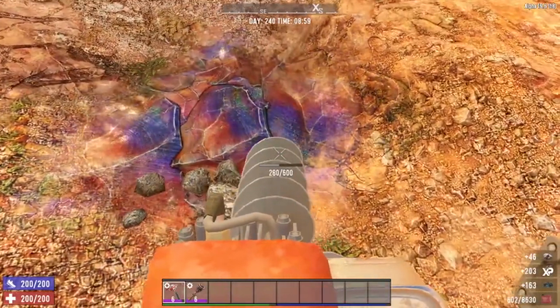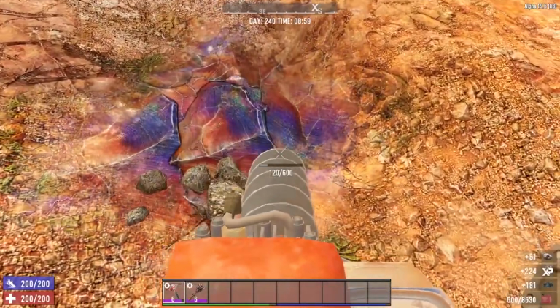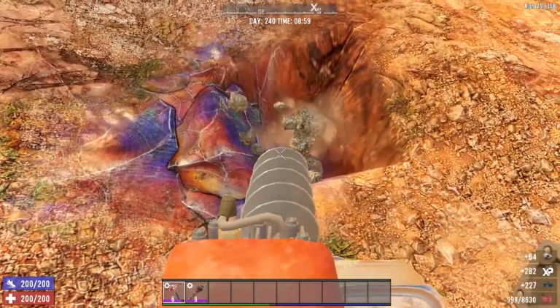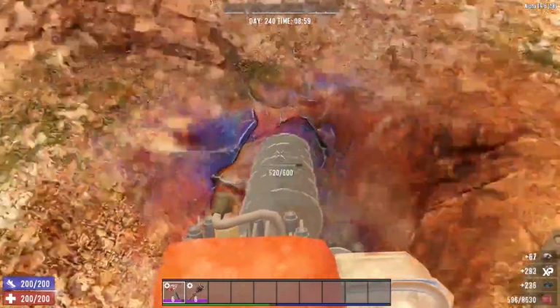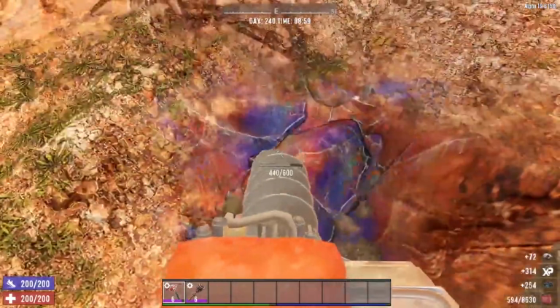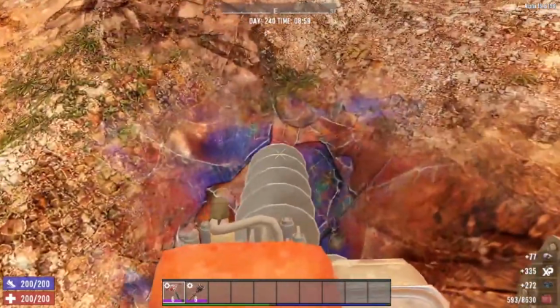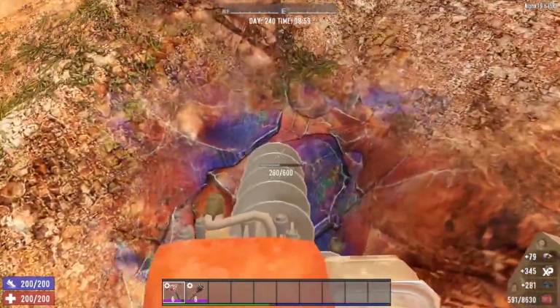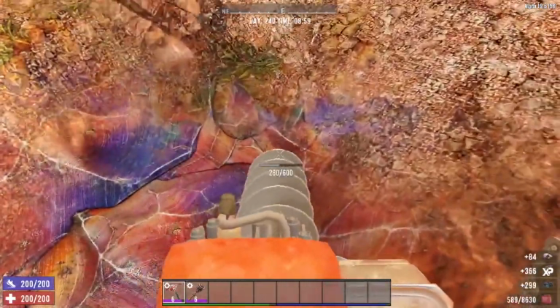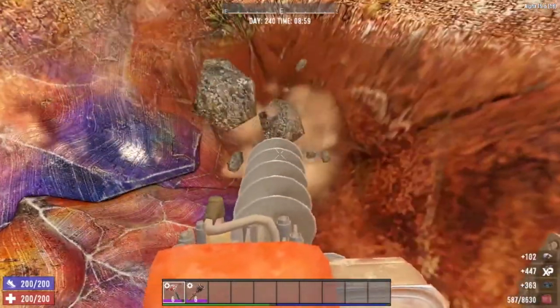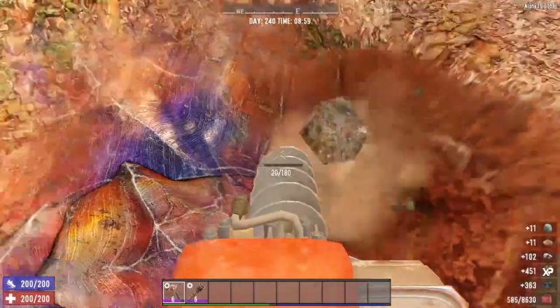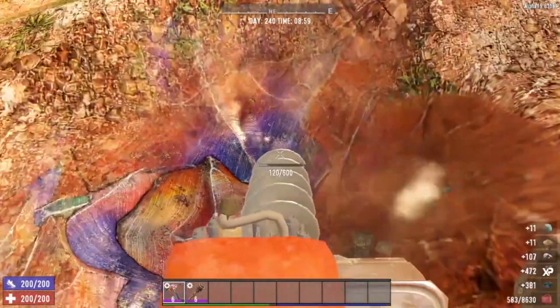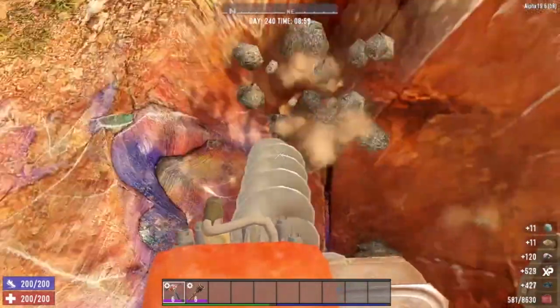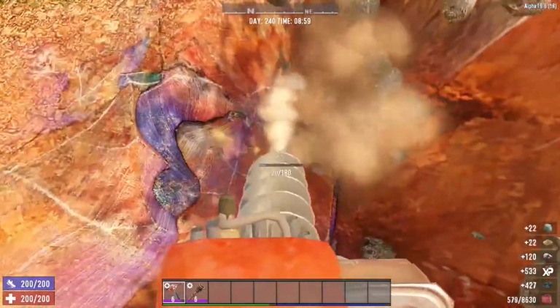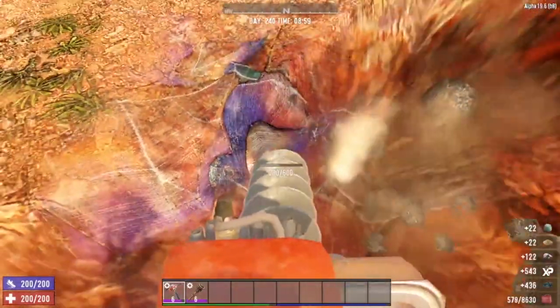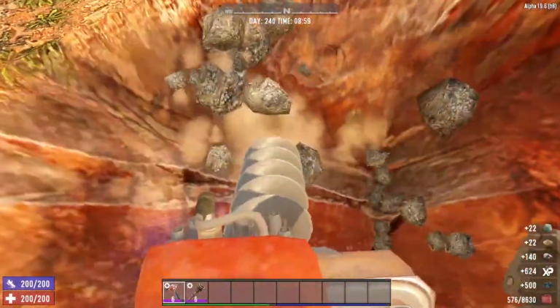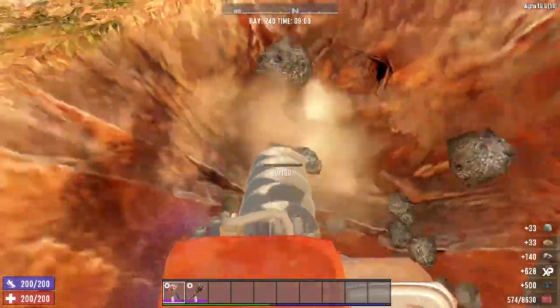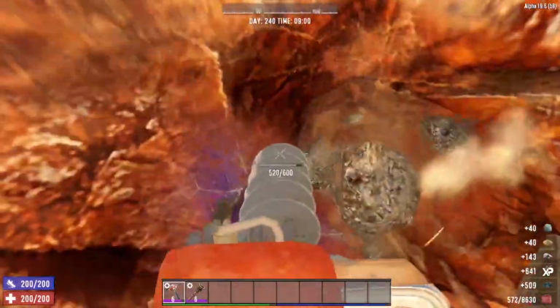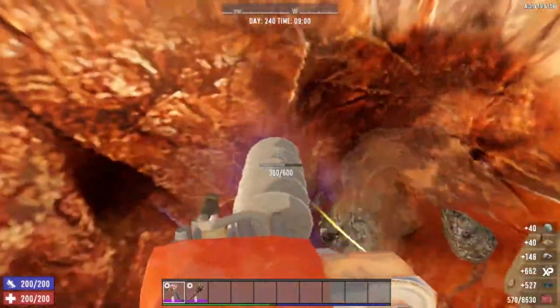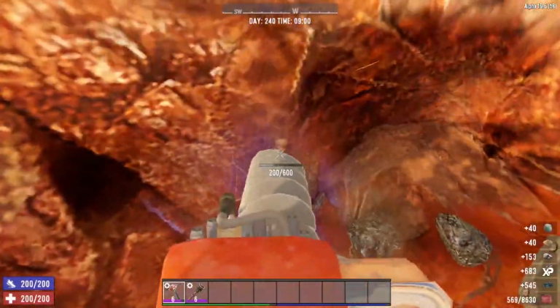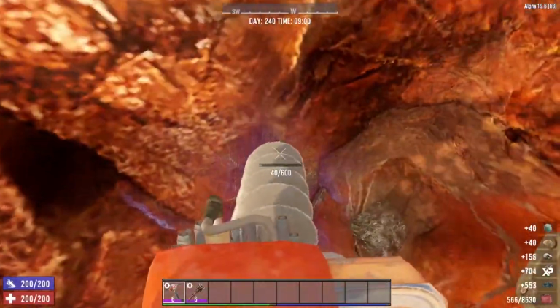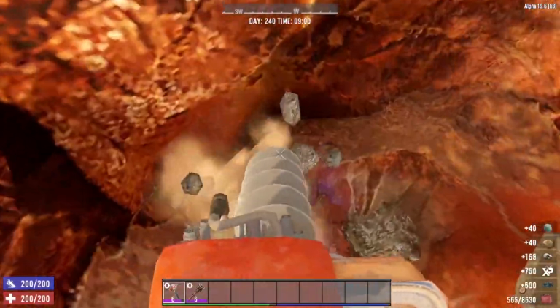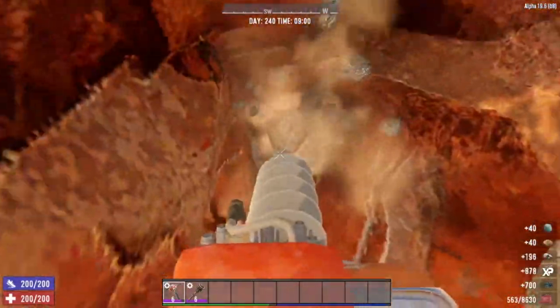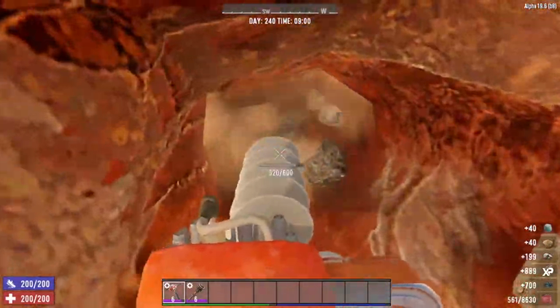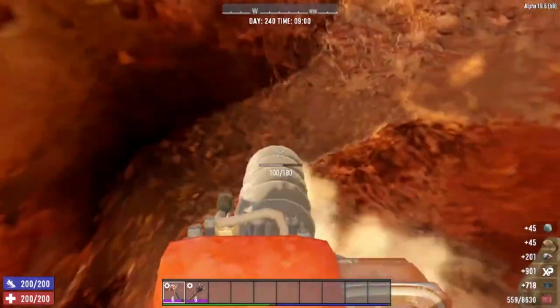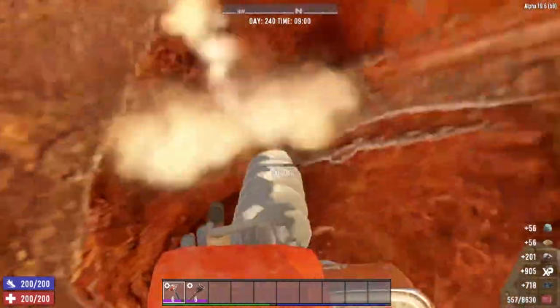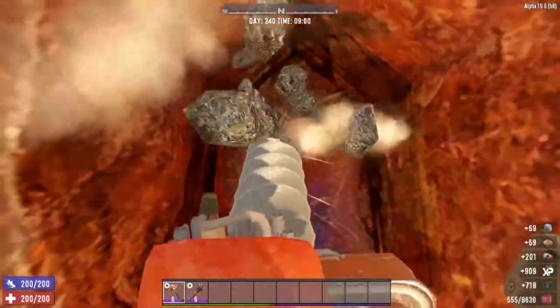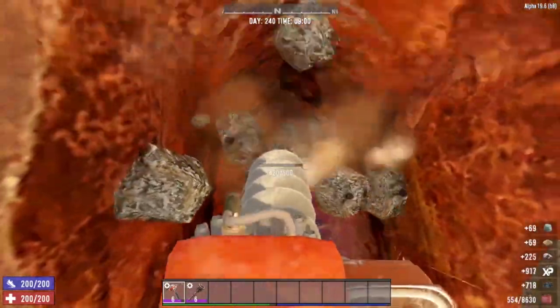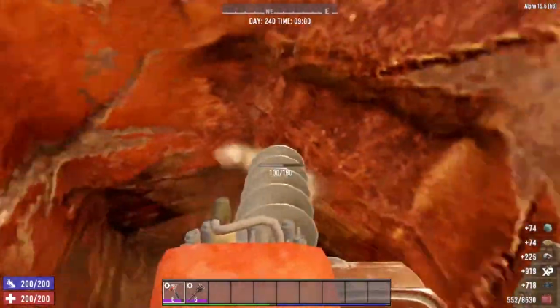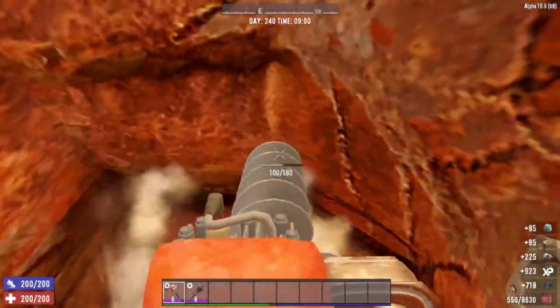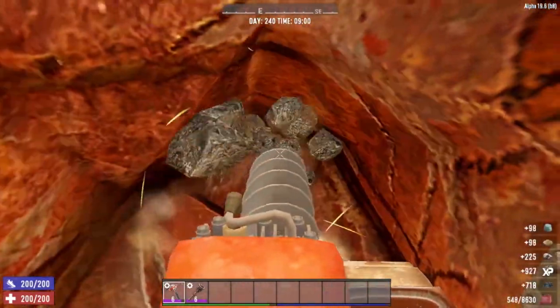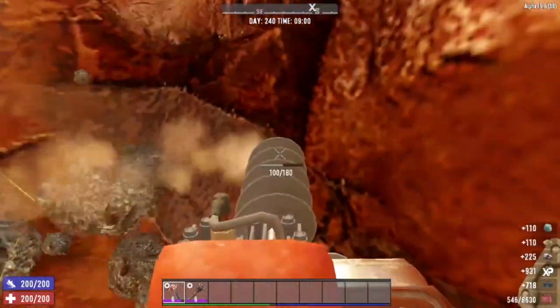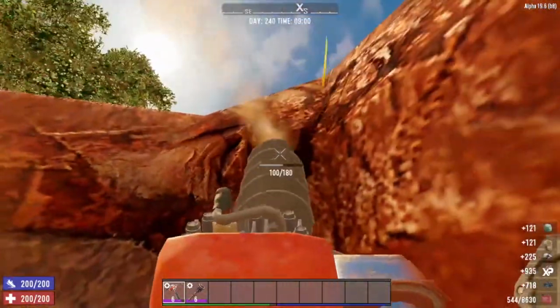There is oil shale everywhere, and at the rate that the Augur harvests resources, you will have oil shale galore in no time. And you'll never have to worry about gasoline again.